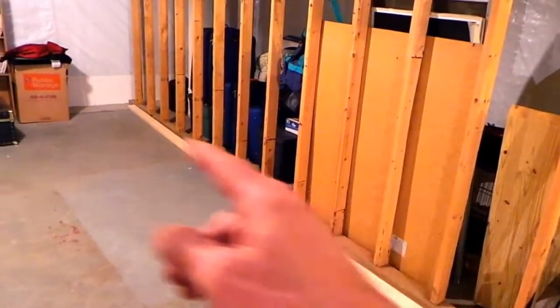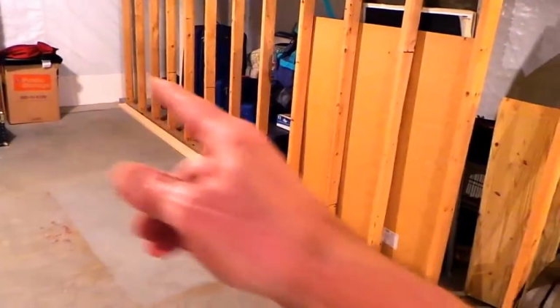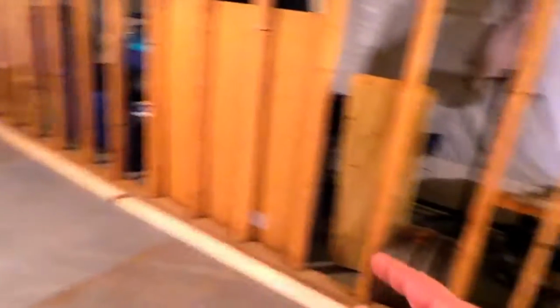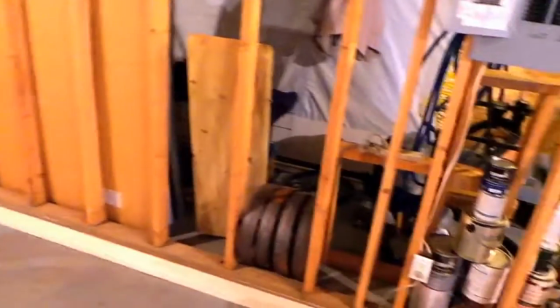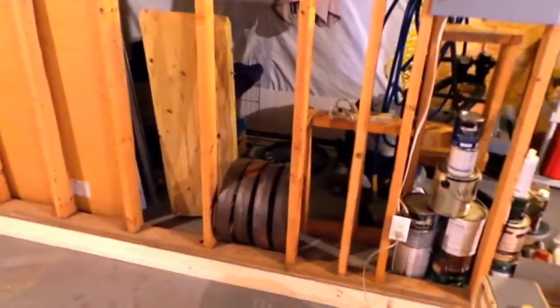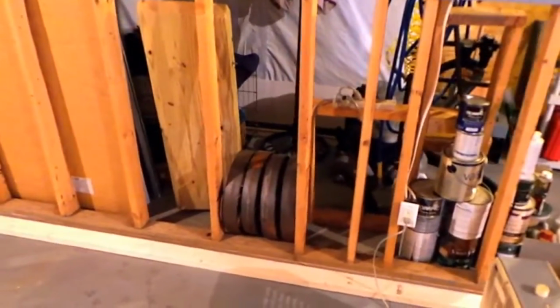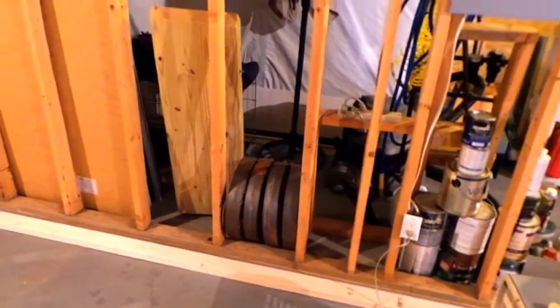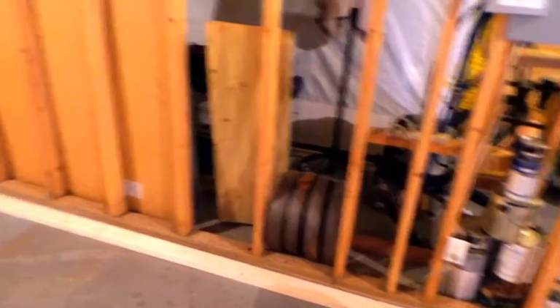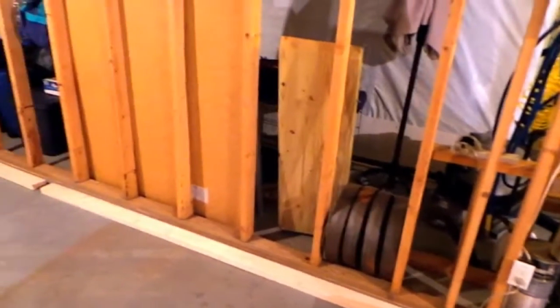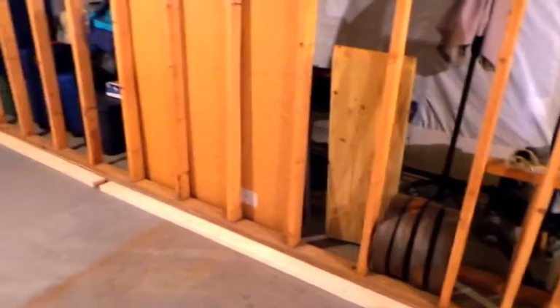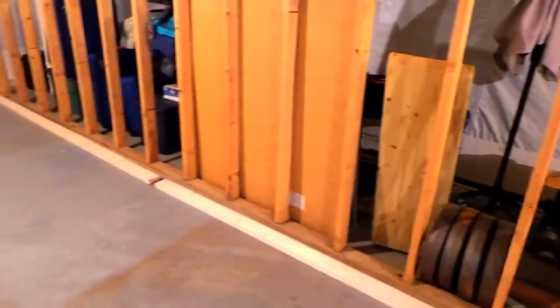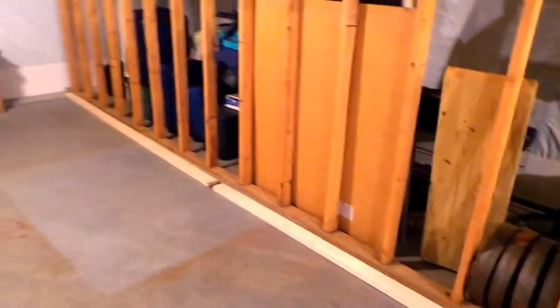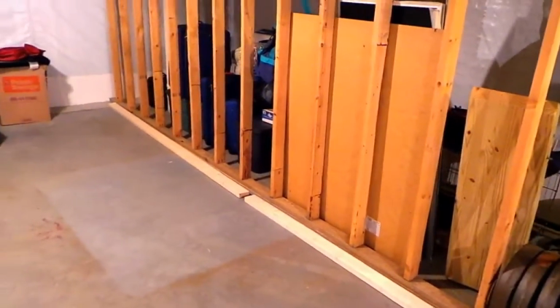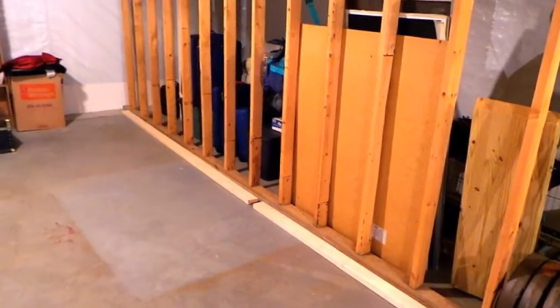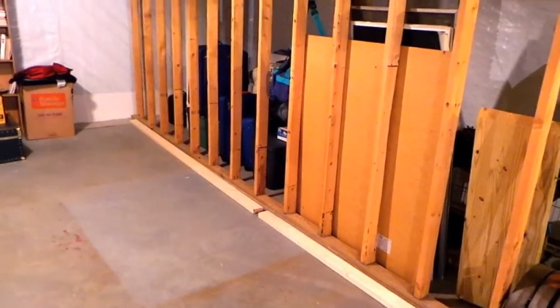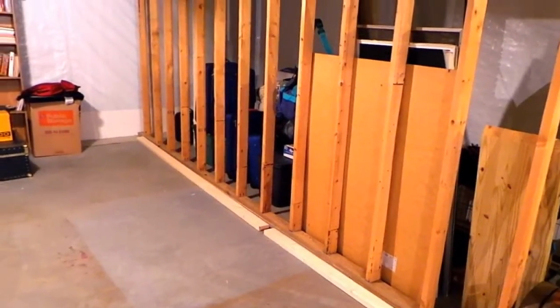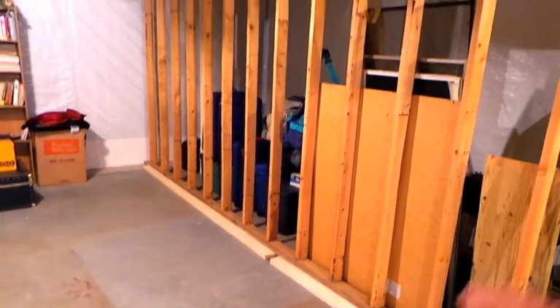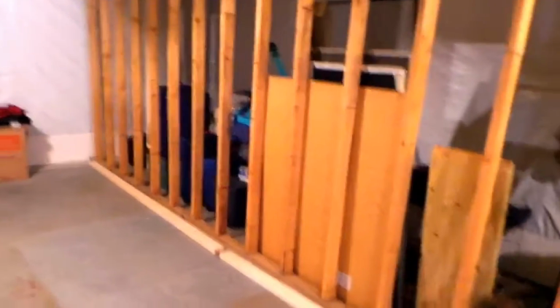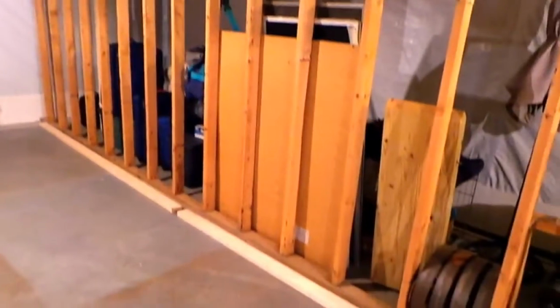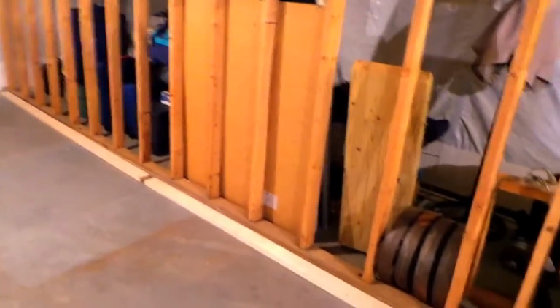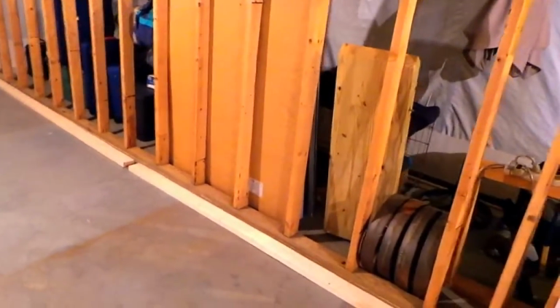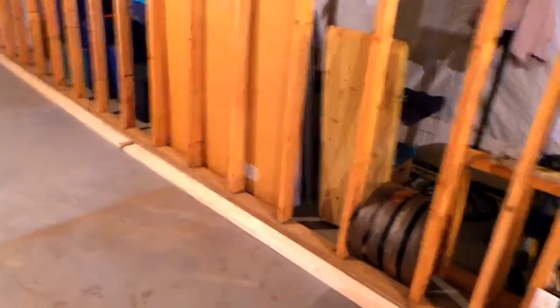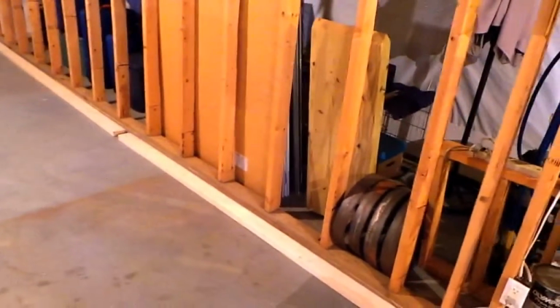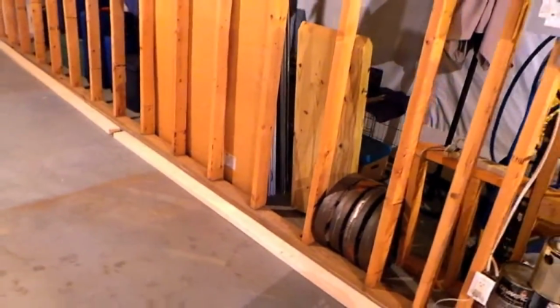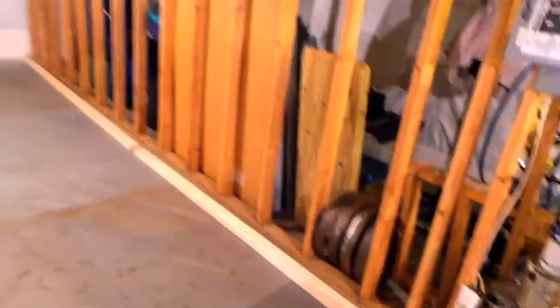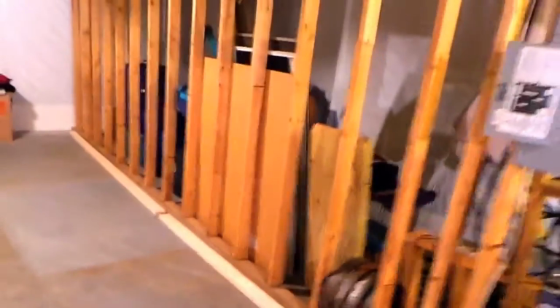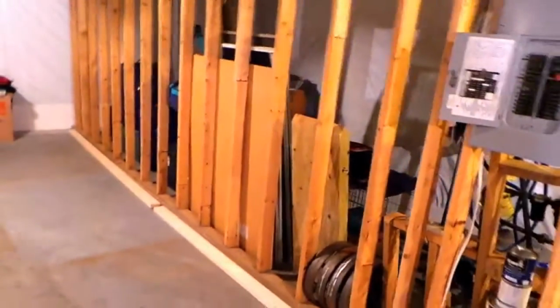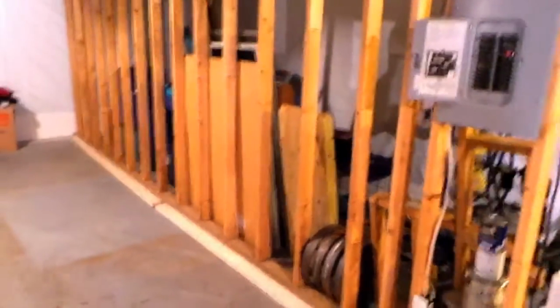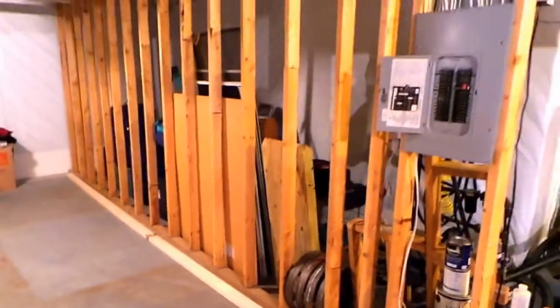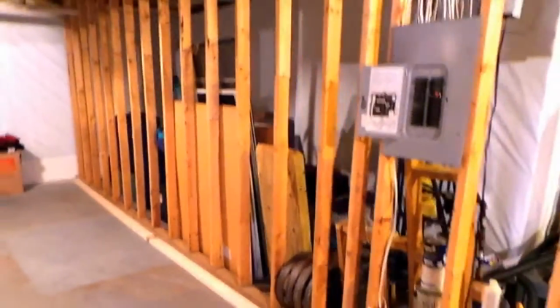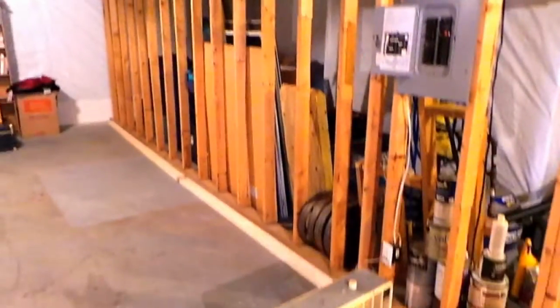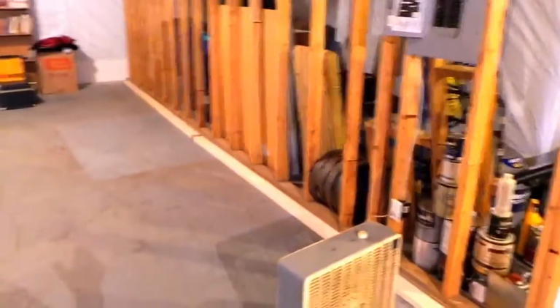Along this wall I've got about 18 feet, so I'm gonna utilize this space and put some nice shelves in here. It ought to do a lot to take a step towards getting some stuff organized.